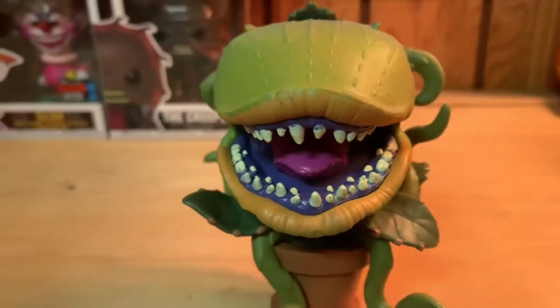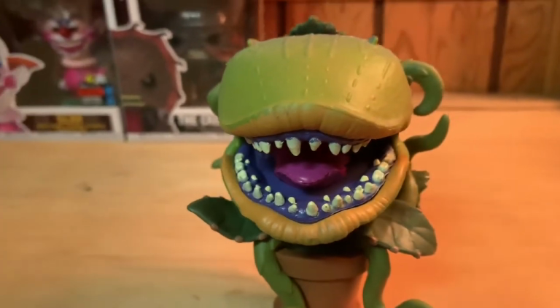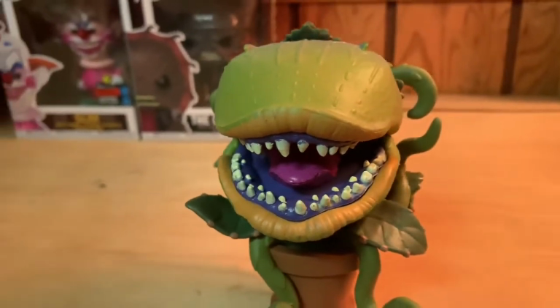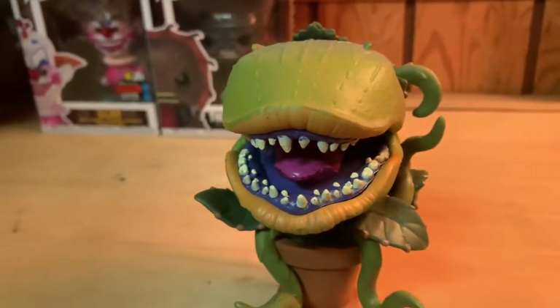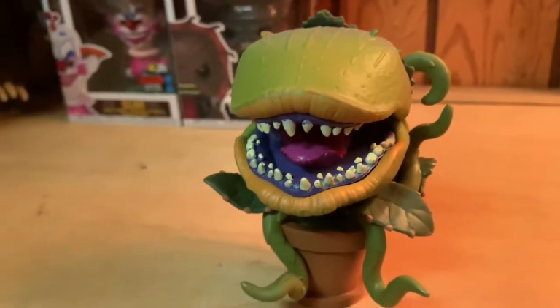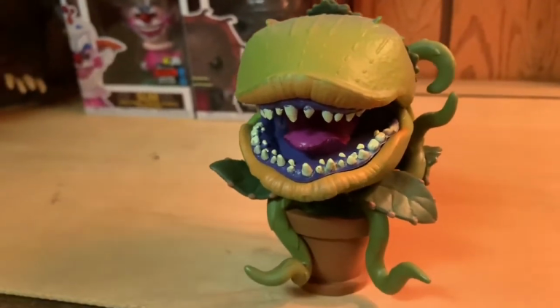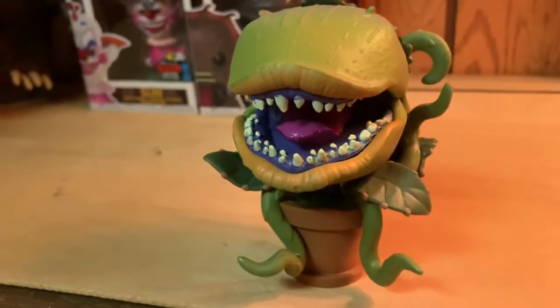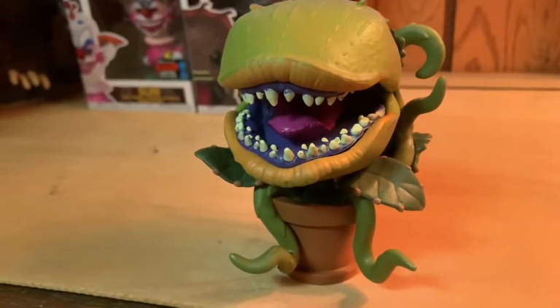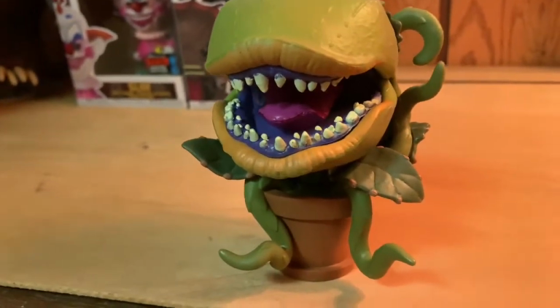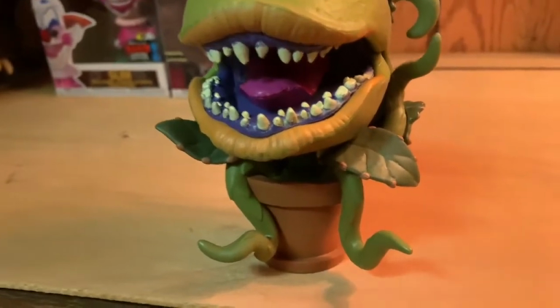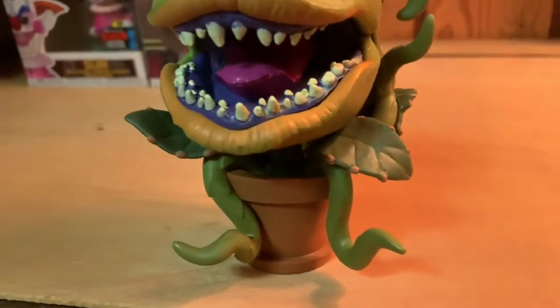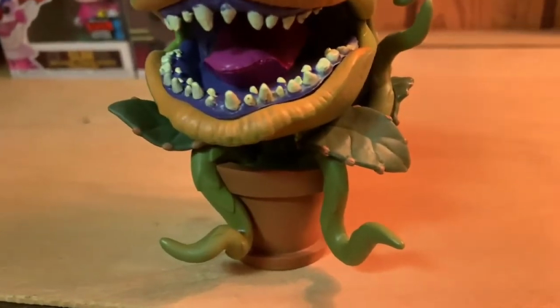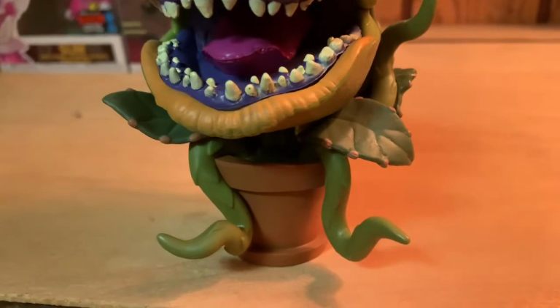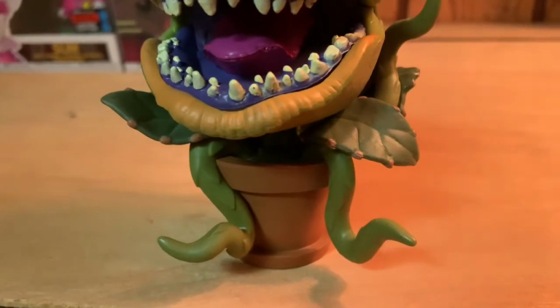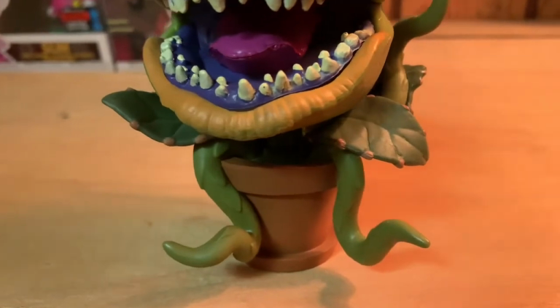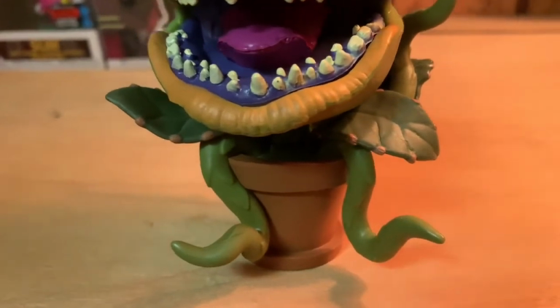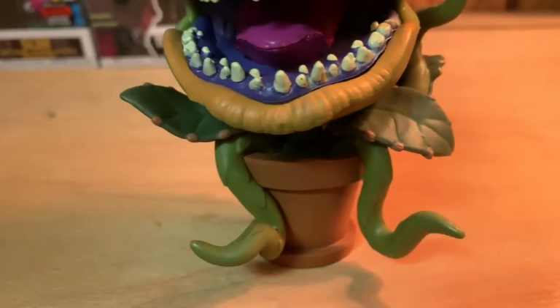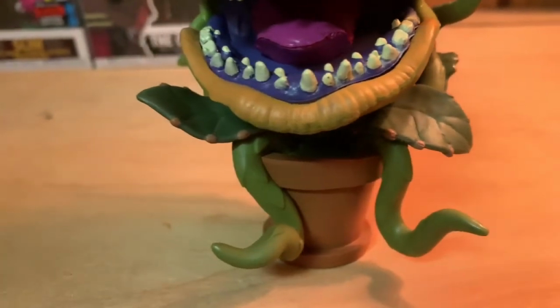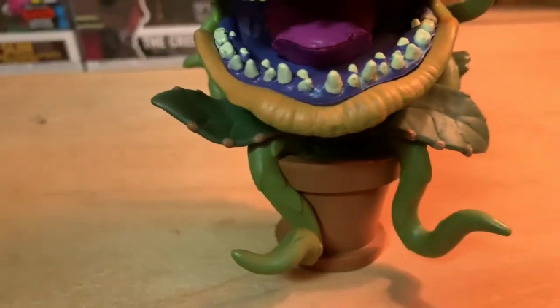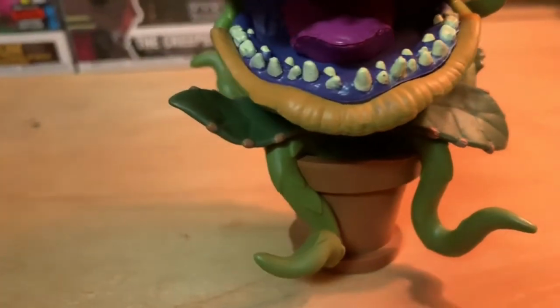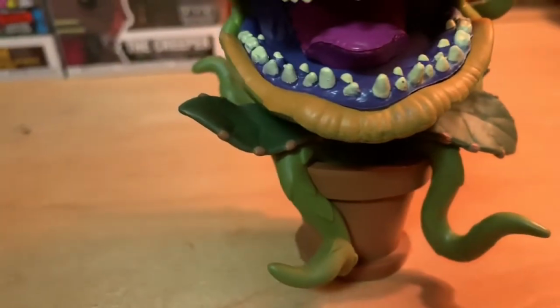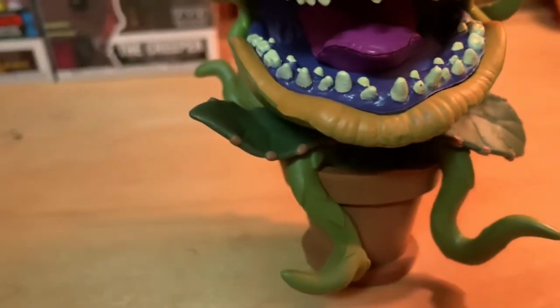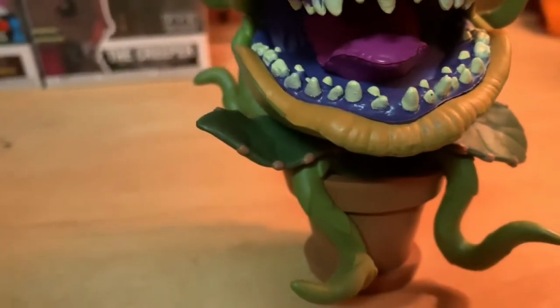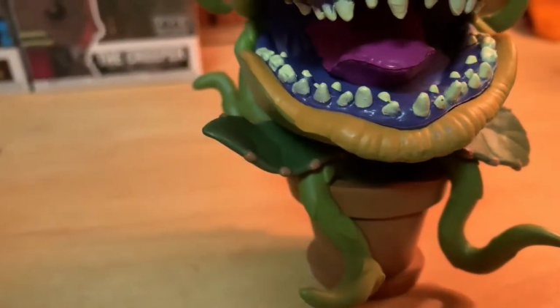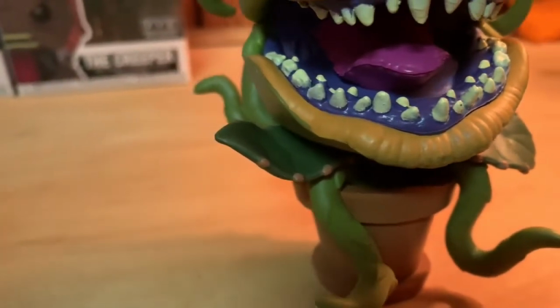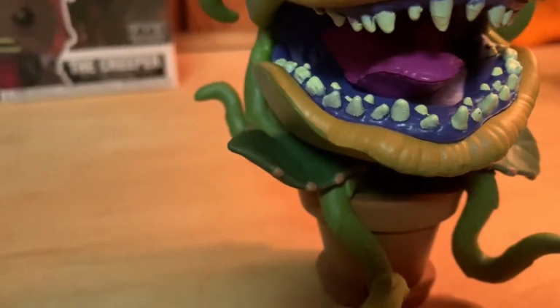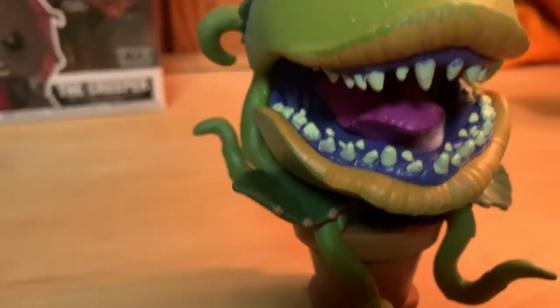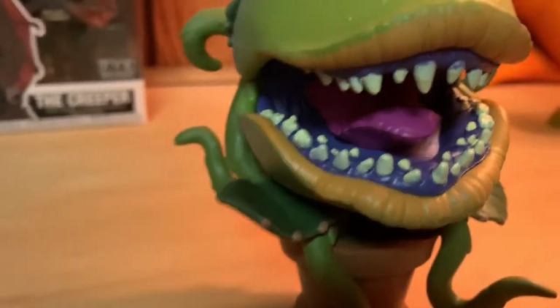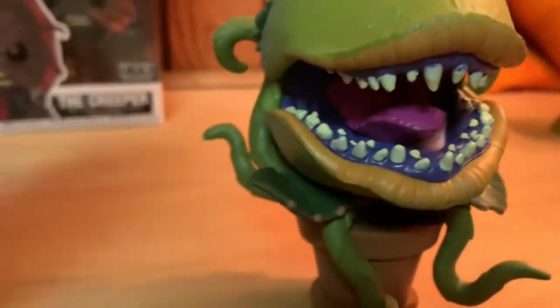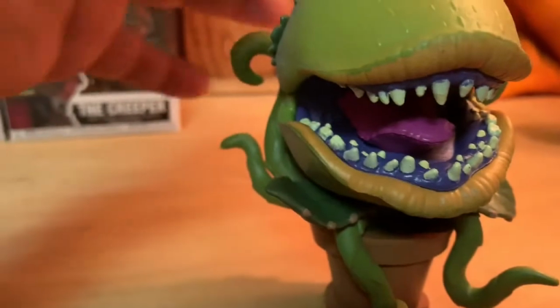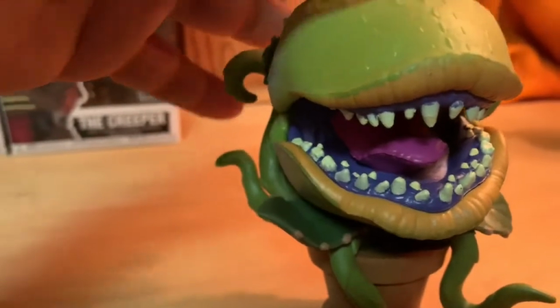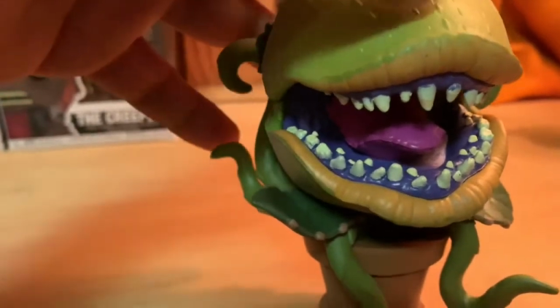Here's the front - you got our beloved Audrey II, we got the leaves, we got the little vines coming out of the flower pot. Turn on to the side.